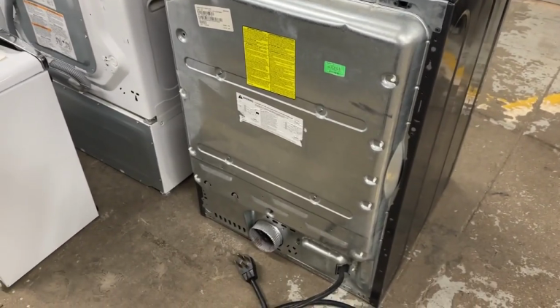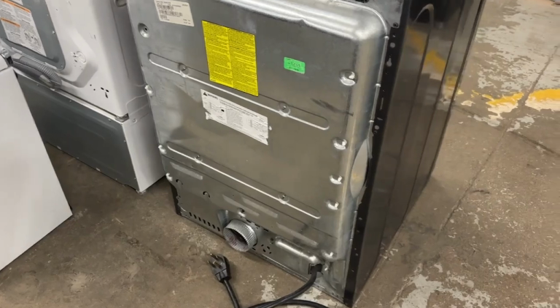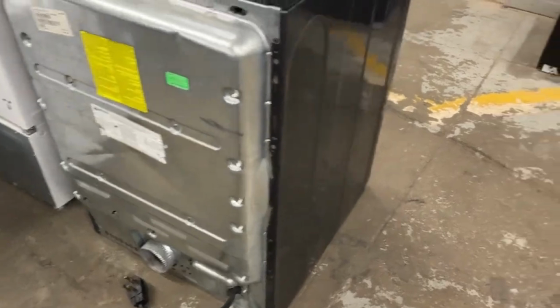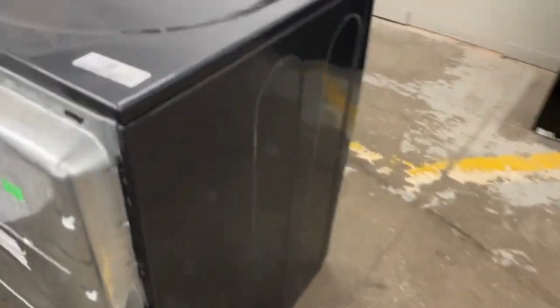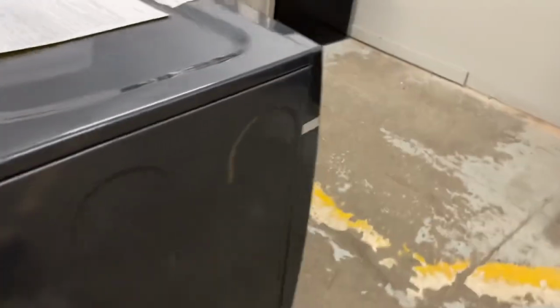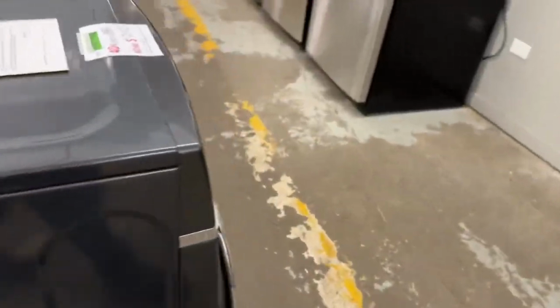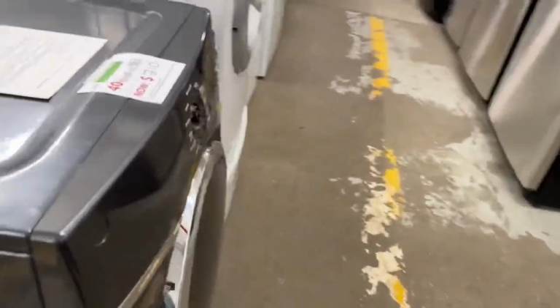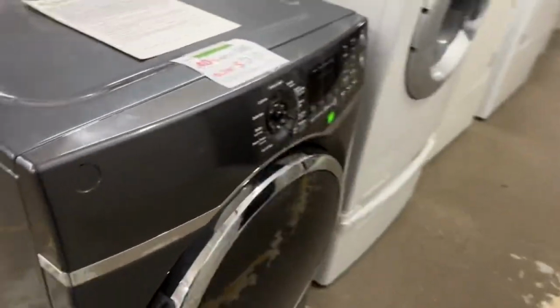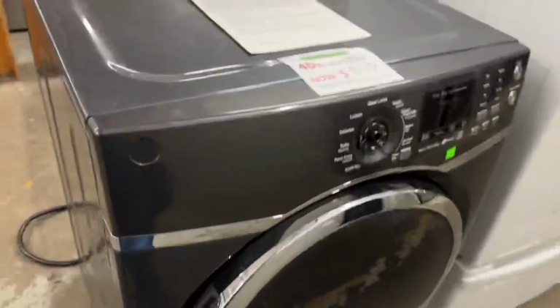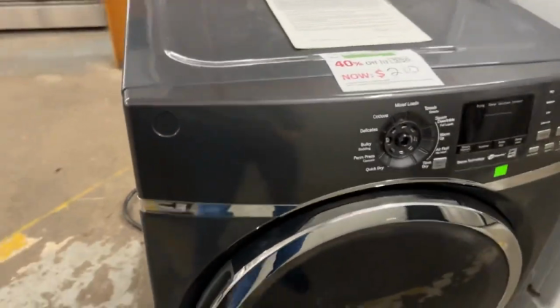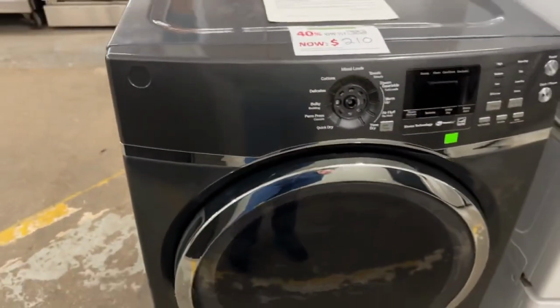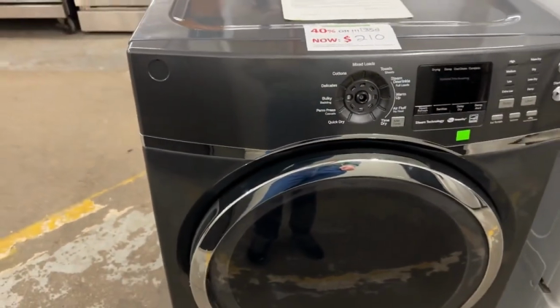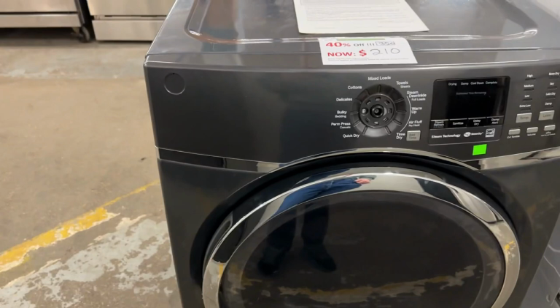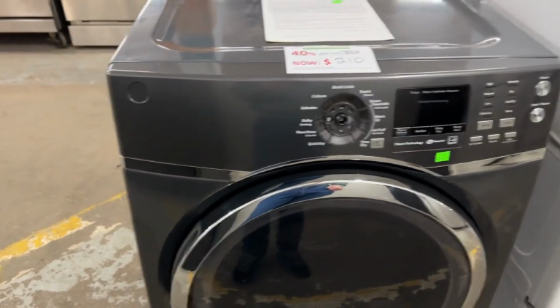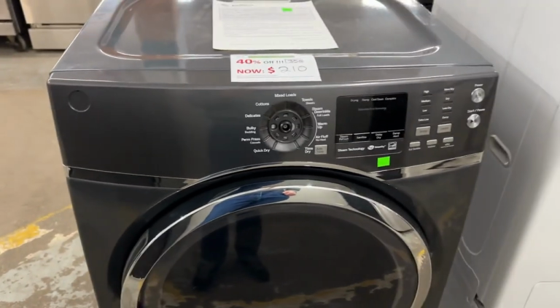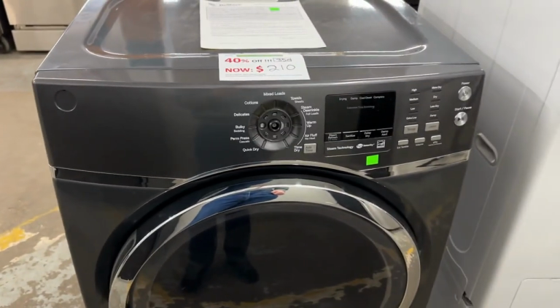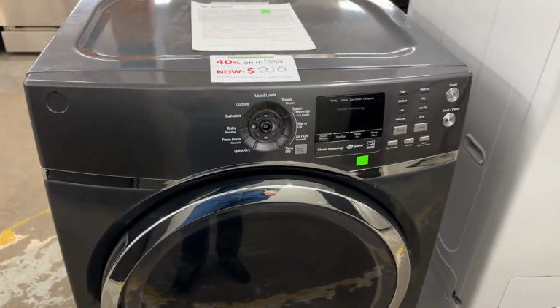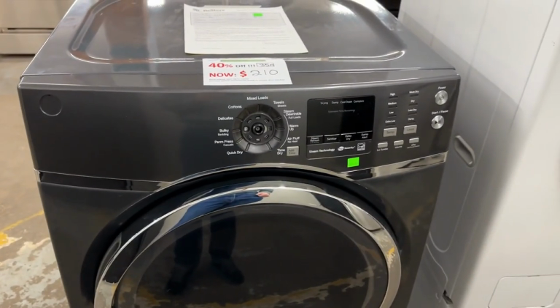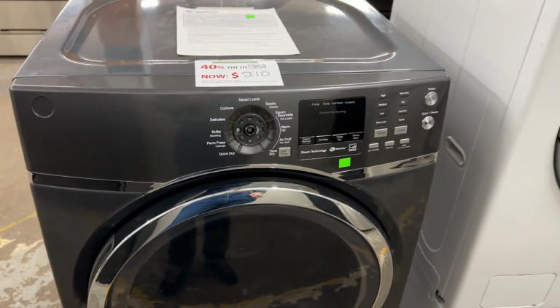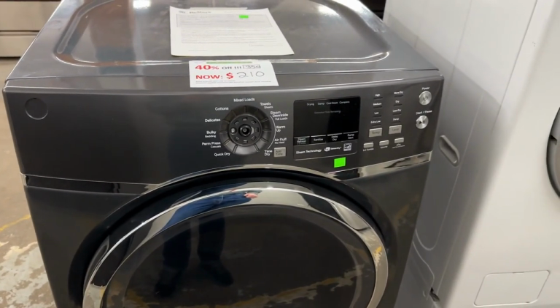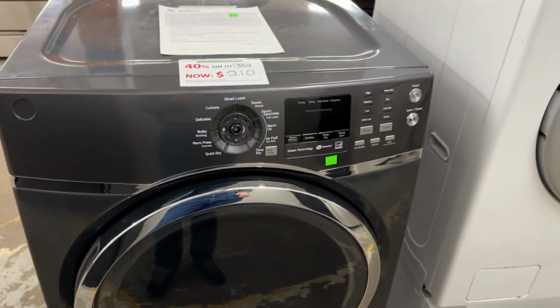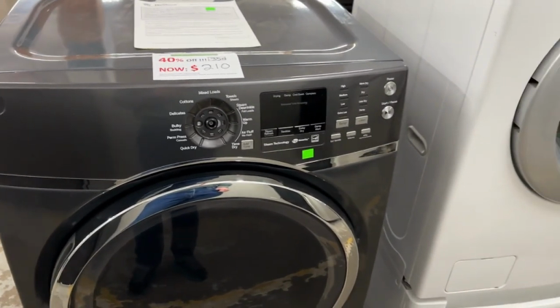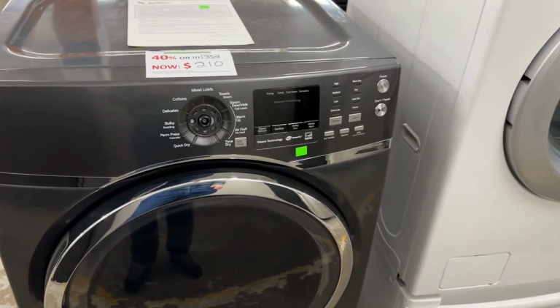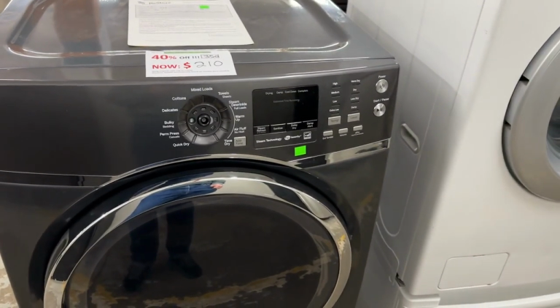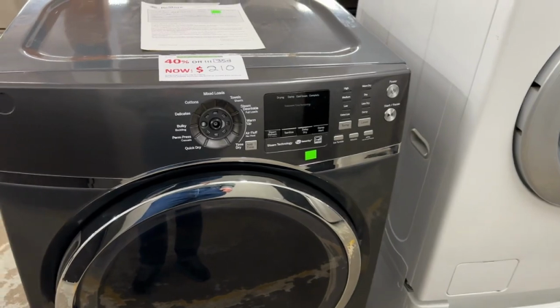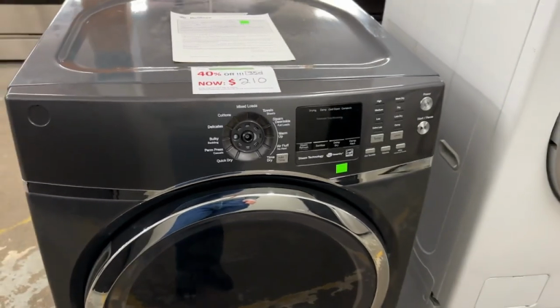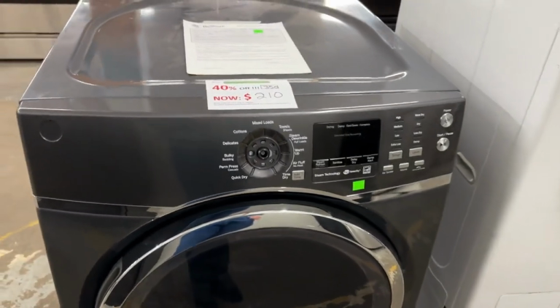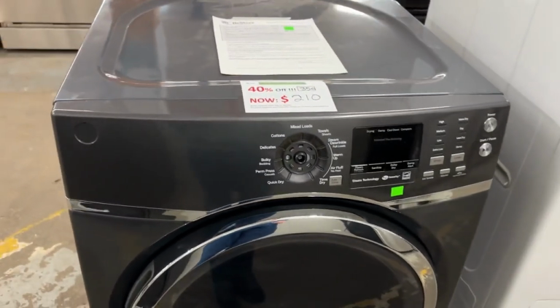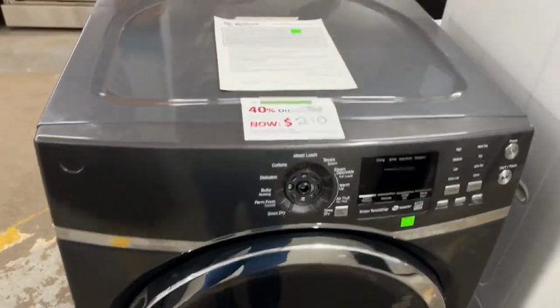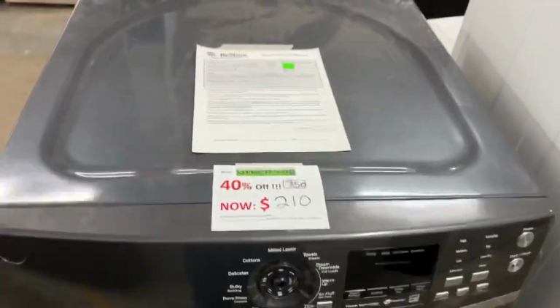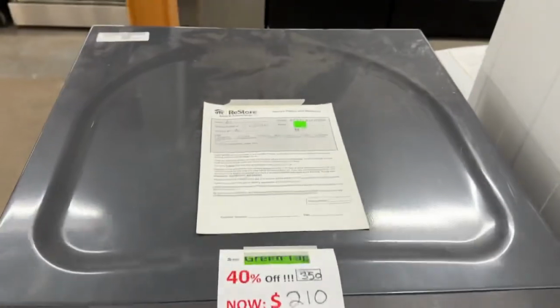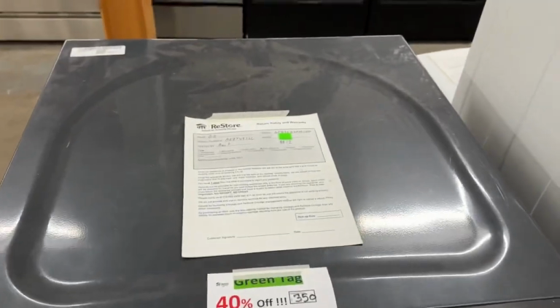Got a dryer here. I was assuming it was a GE, but the branding was taken off of it. Oh yeah, it is a GE.